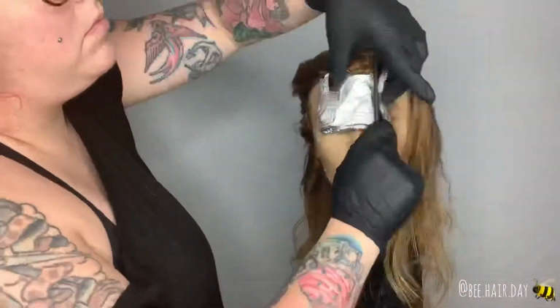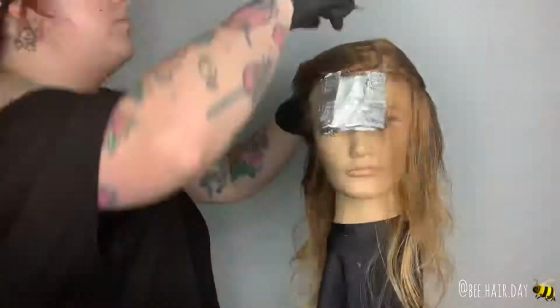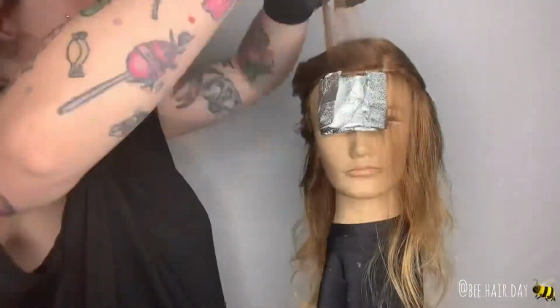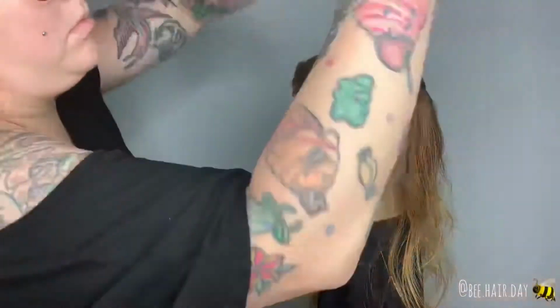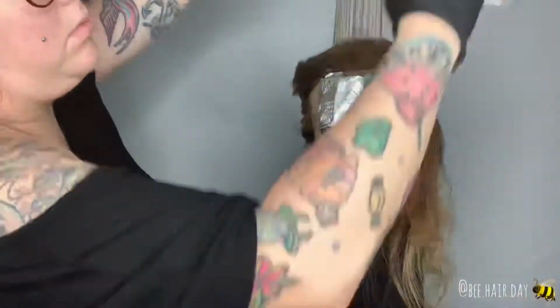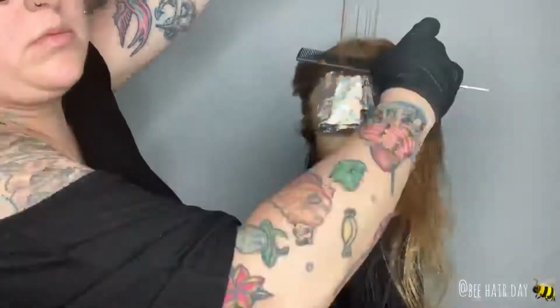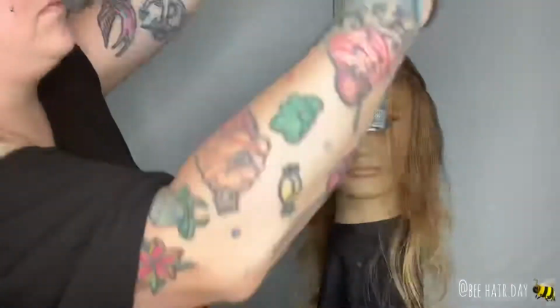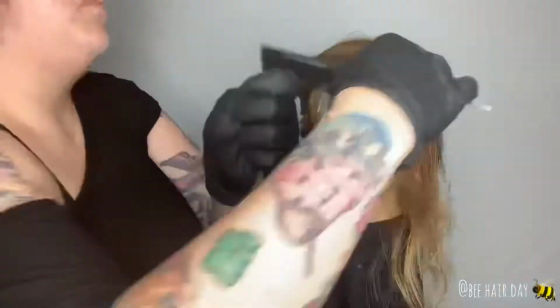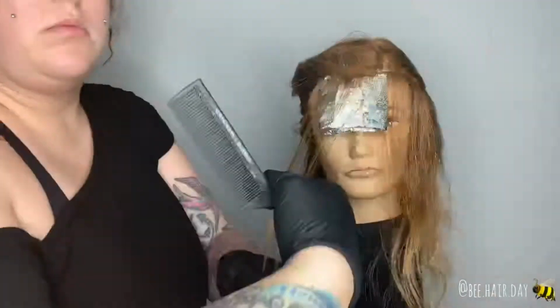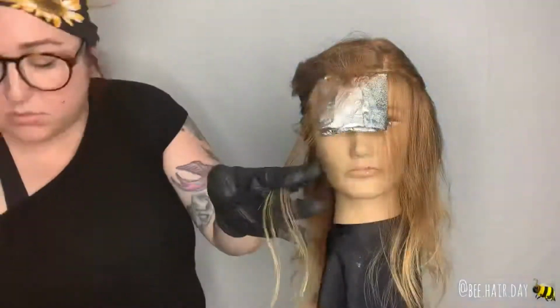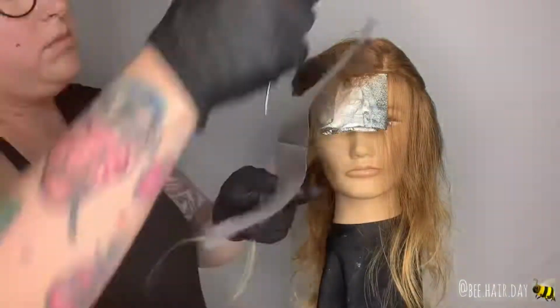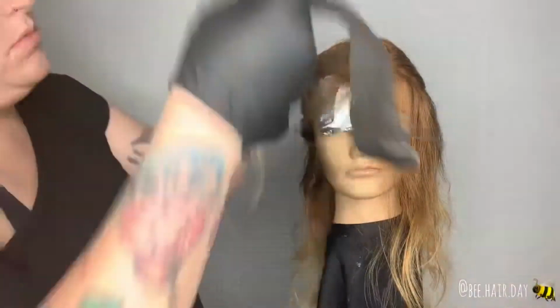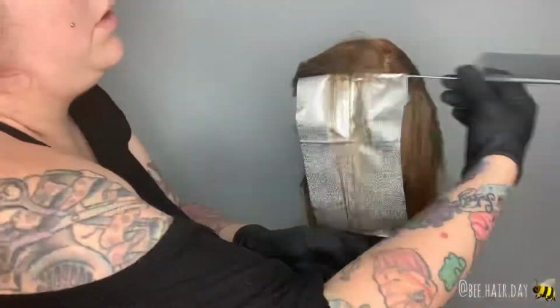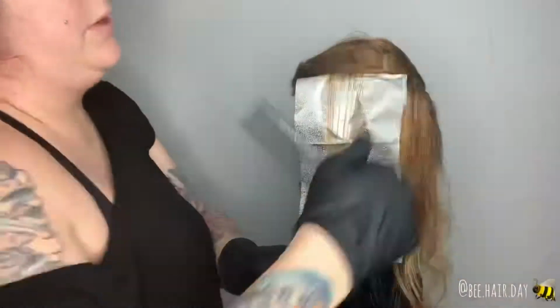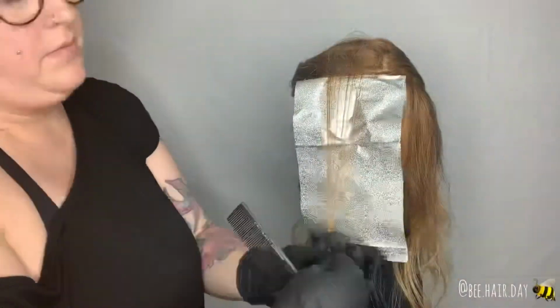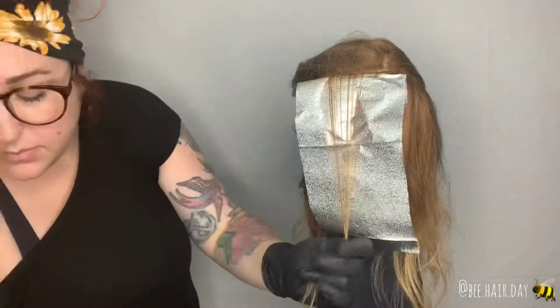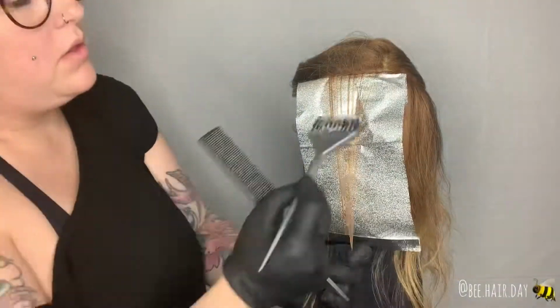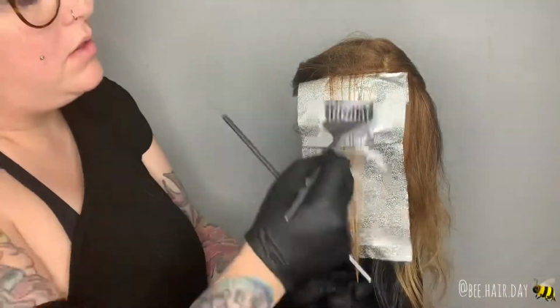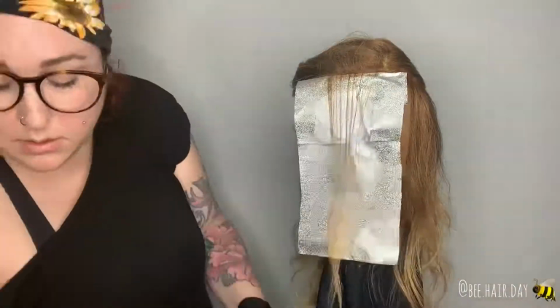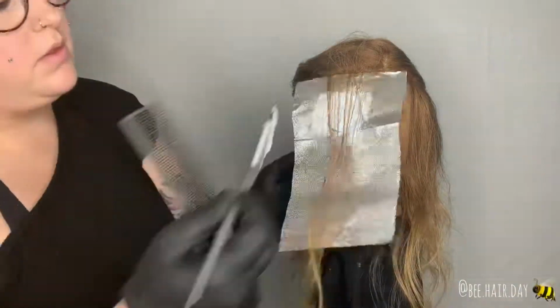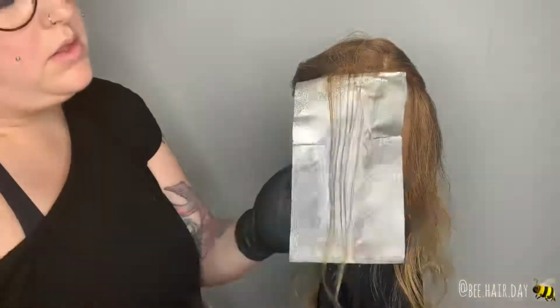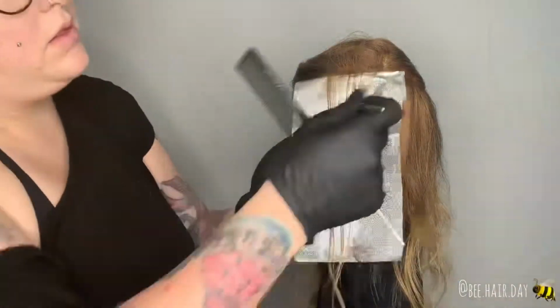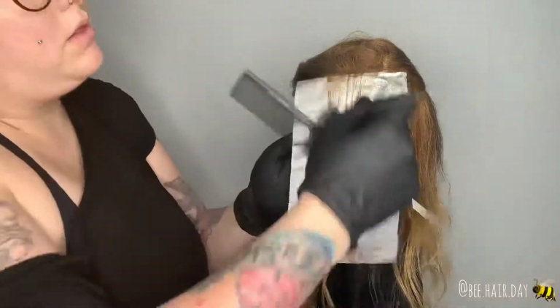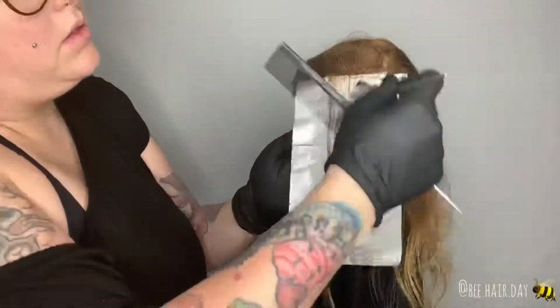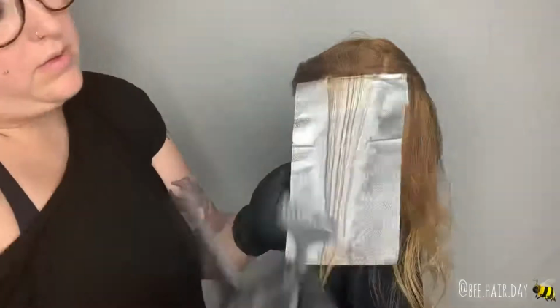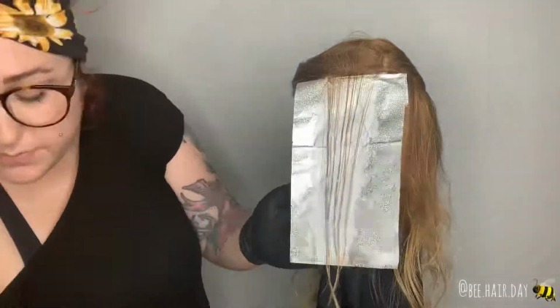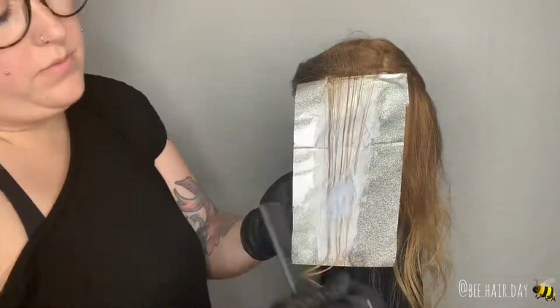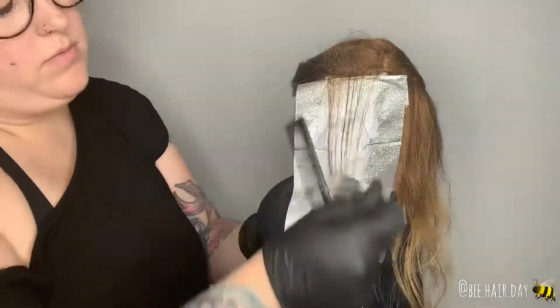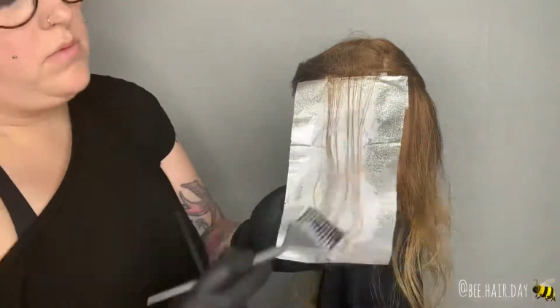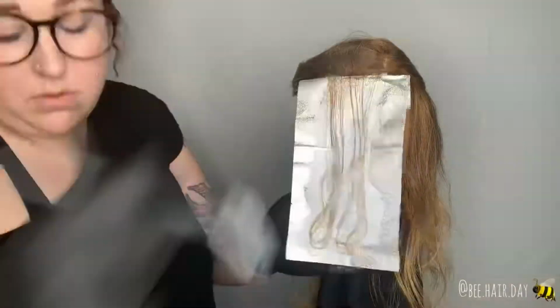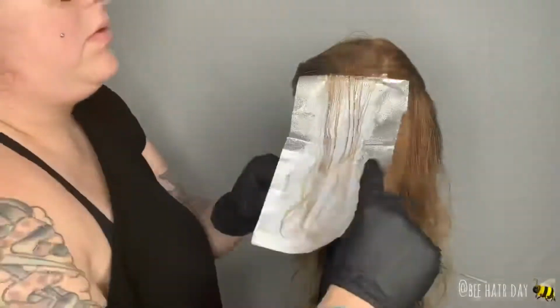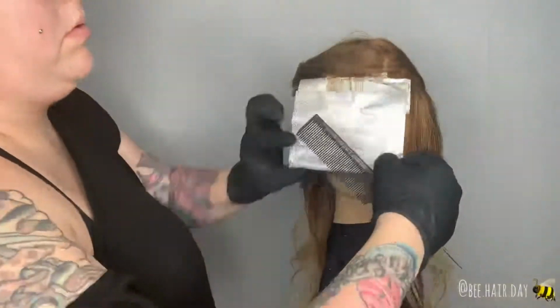For my third foil, I wanted to make this the transition one, so I went ahead and teased the section and applied my lightener to the looser stitch.